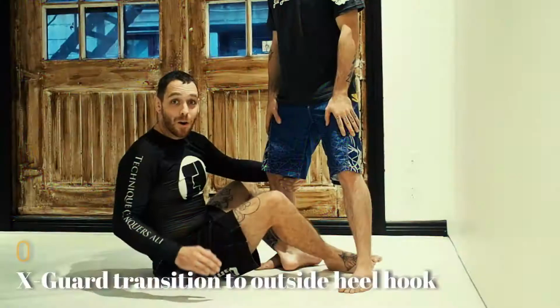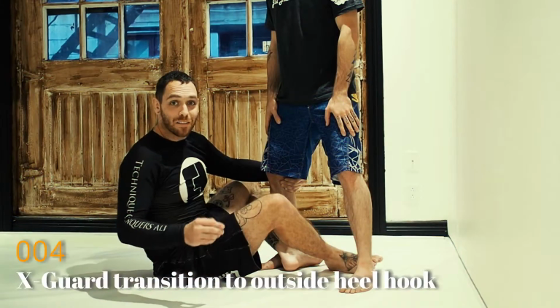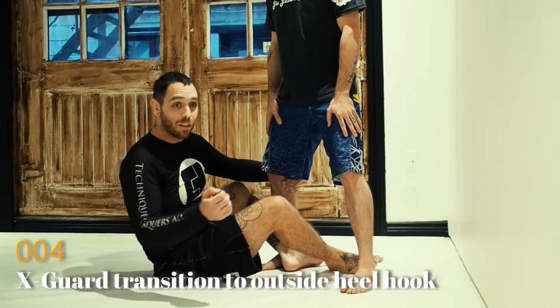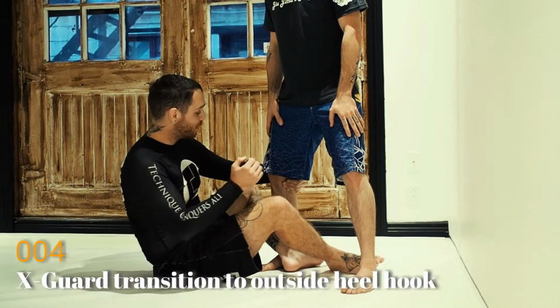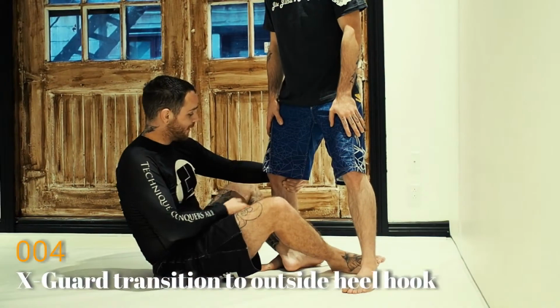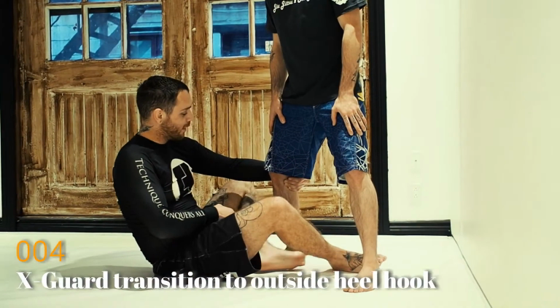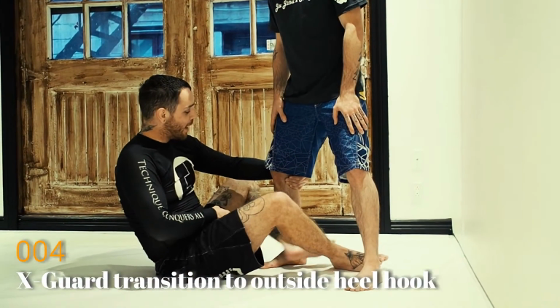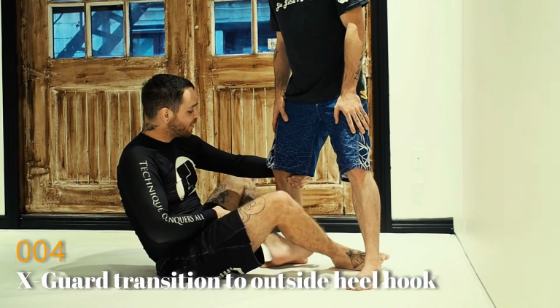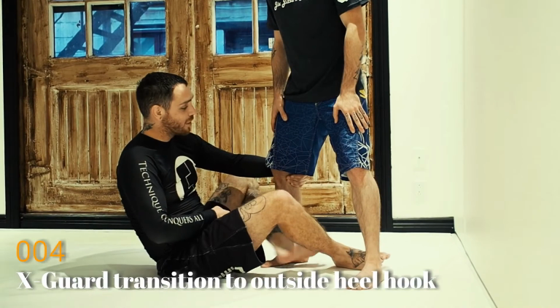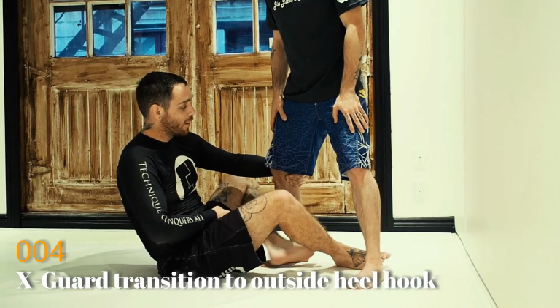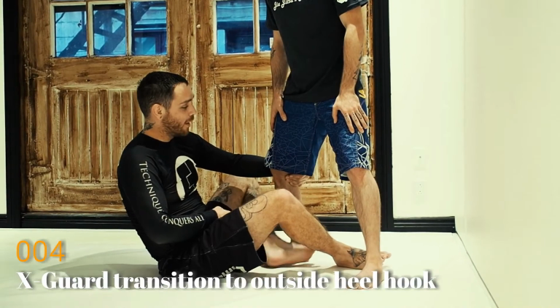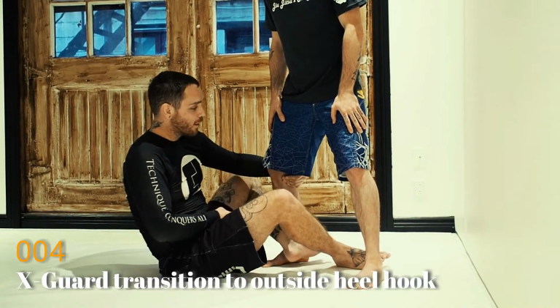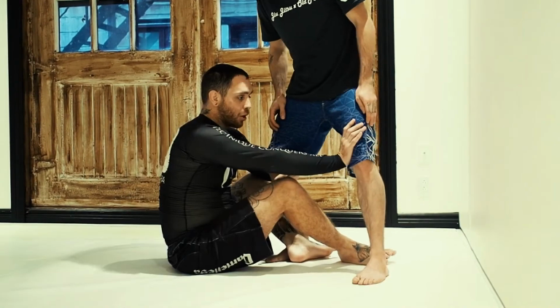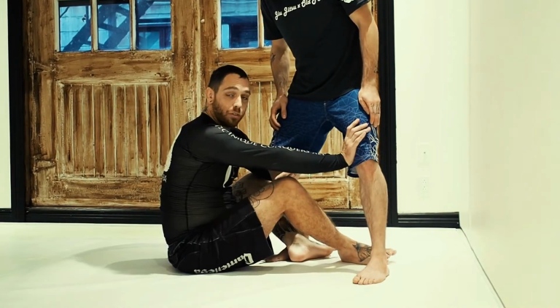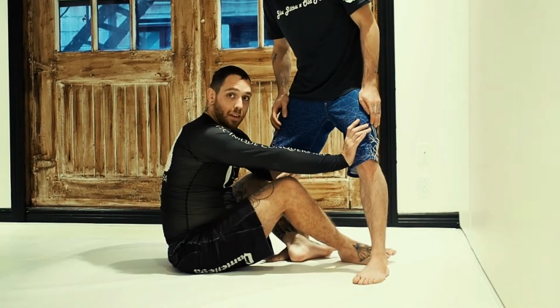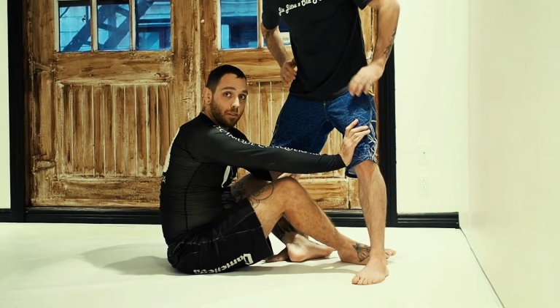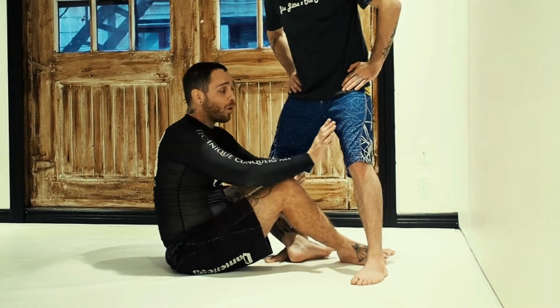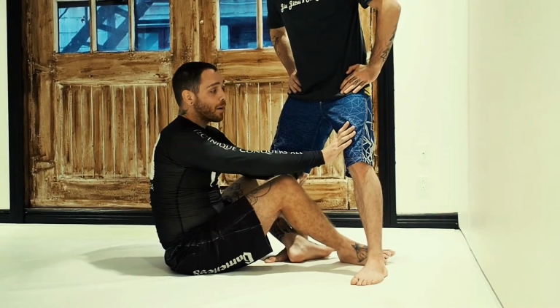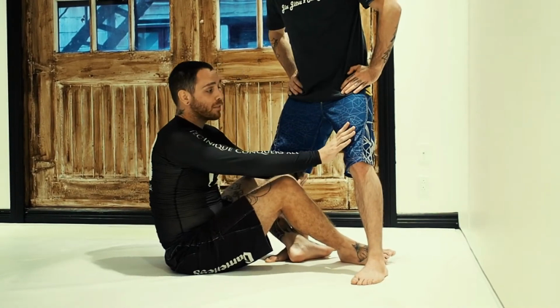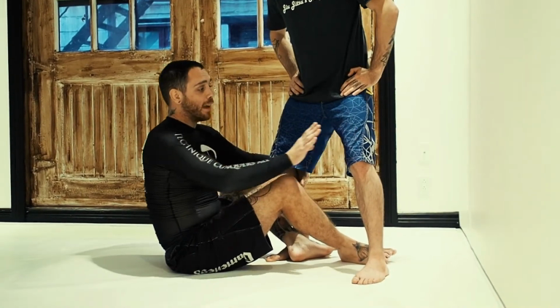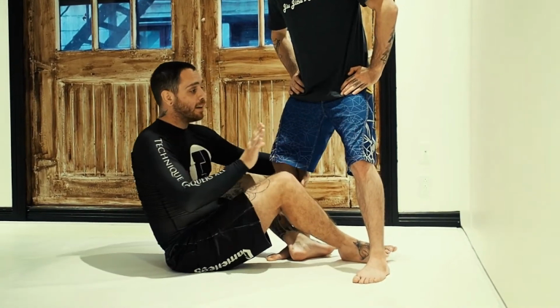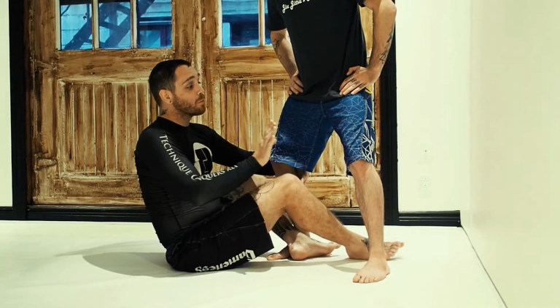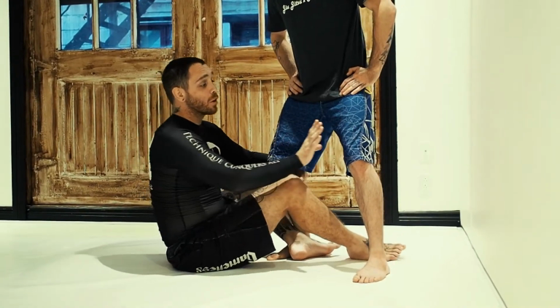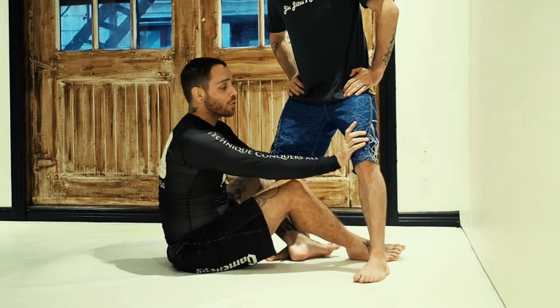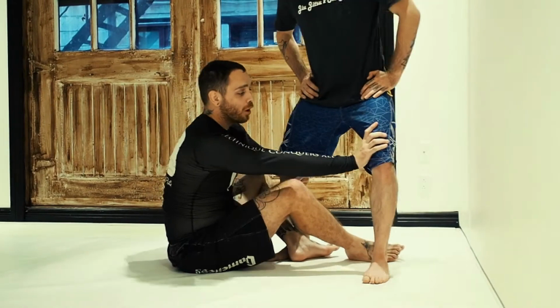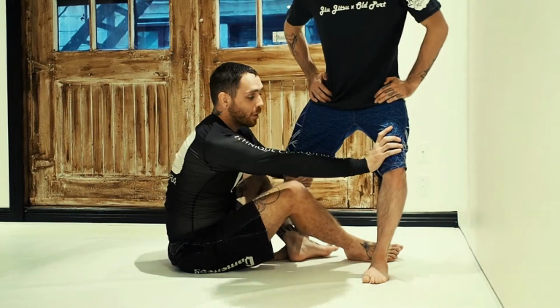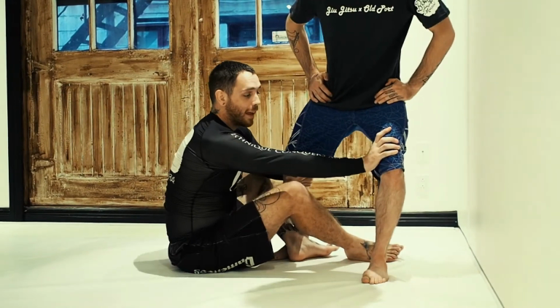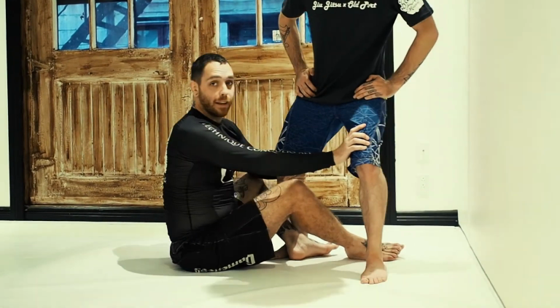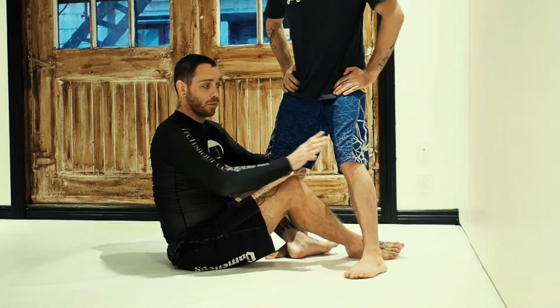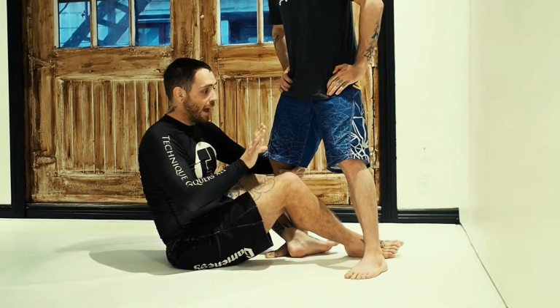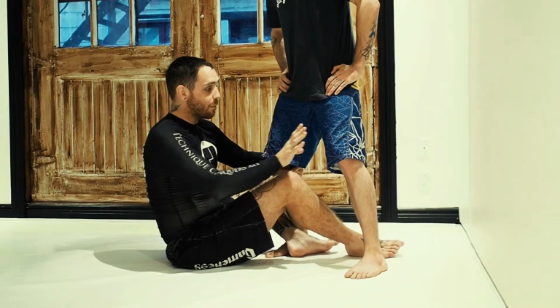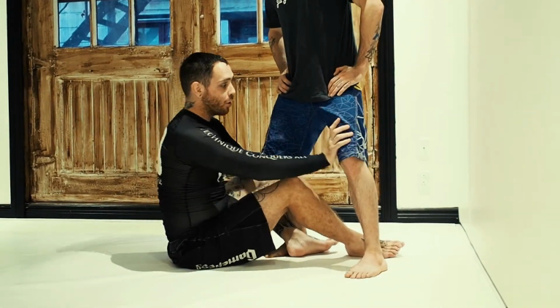Alright, so now let's go with the technique. I have shin to shin guard here on Nick and I'm going to post on the knee here. Why am I posting on that knee? It's because I want to transfer all this weight on that leg. As I push,